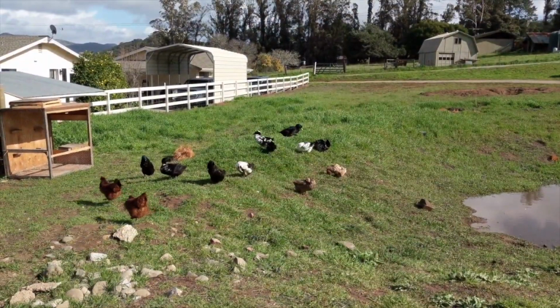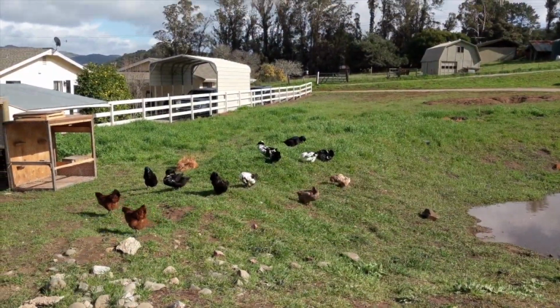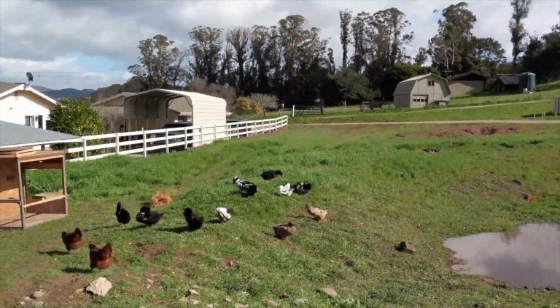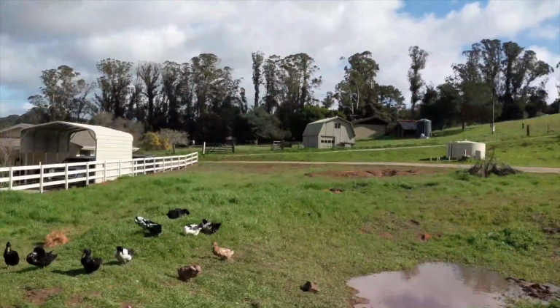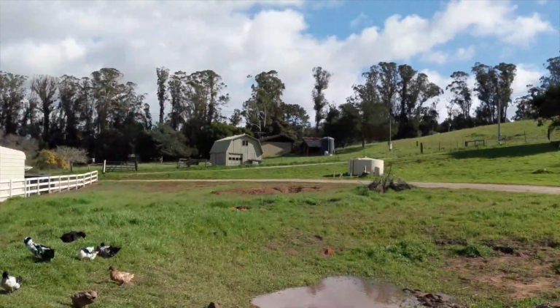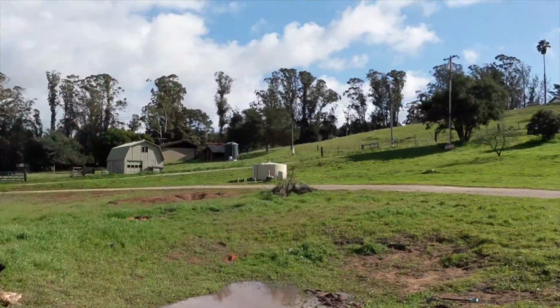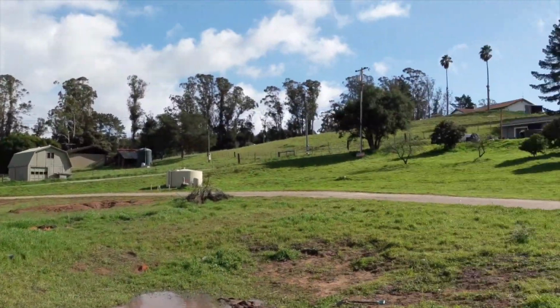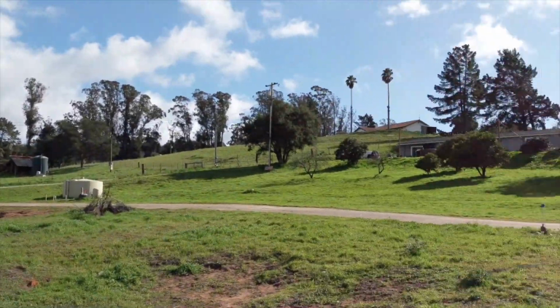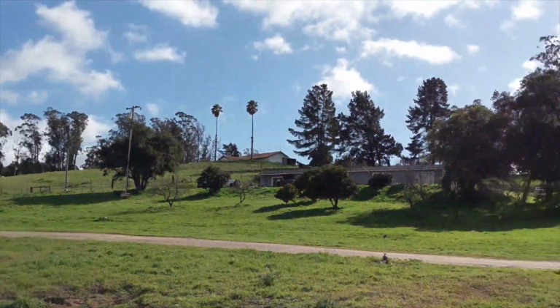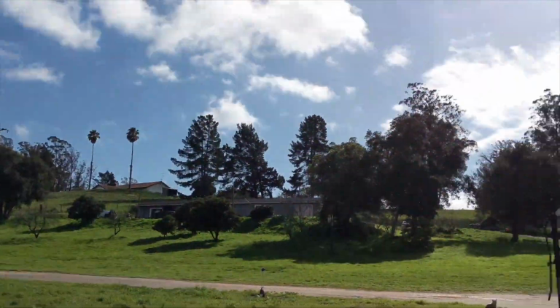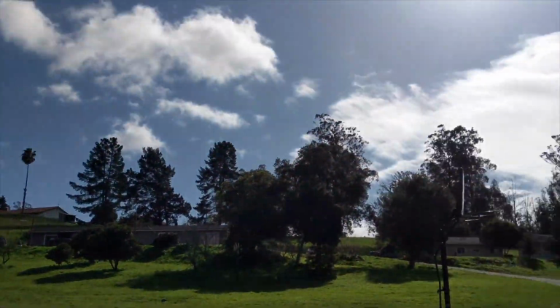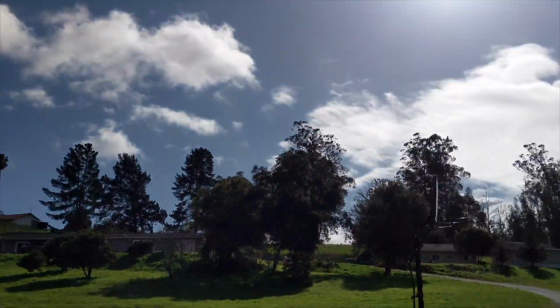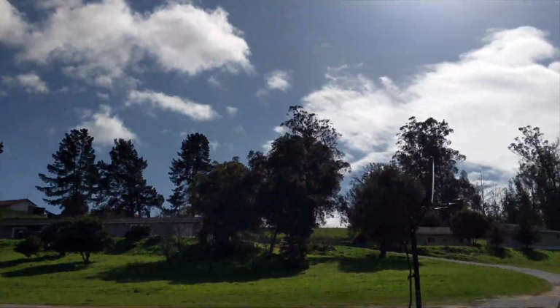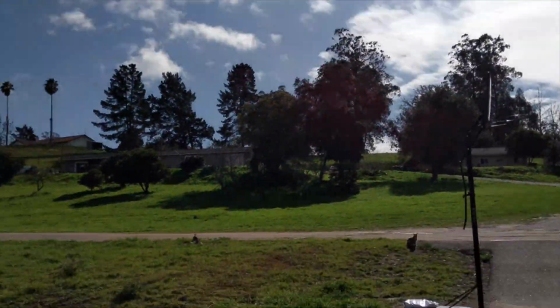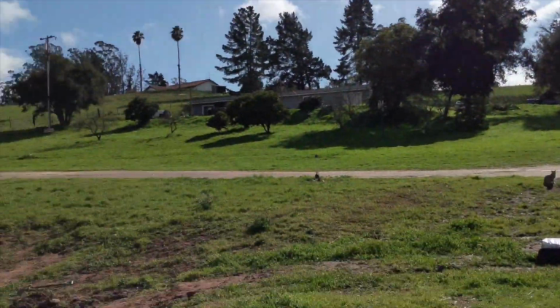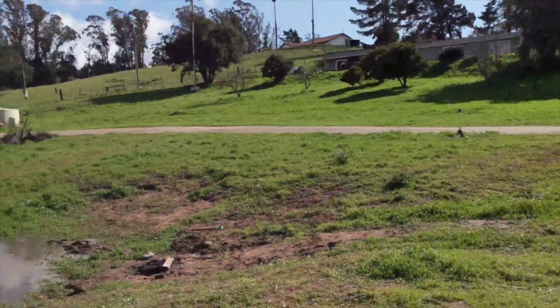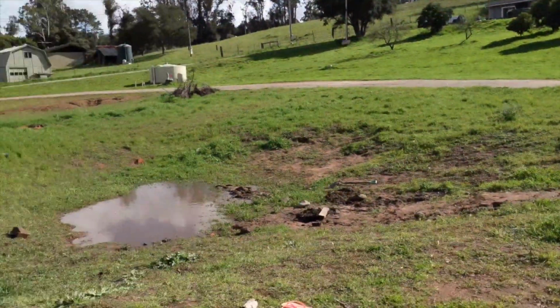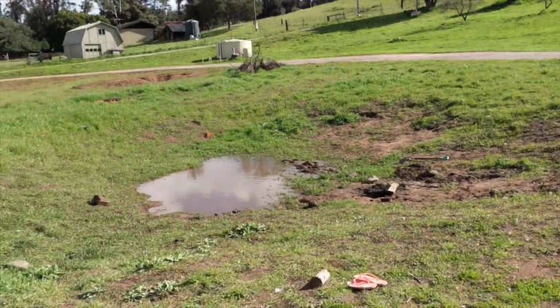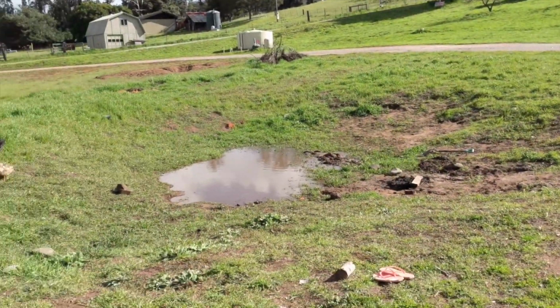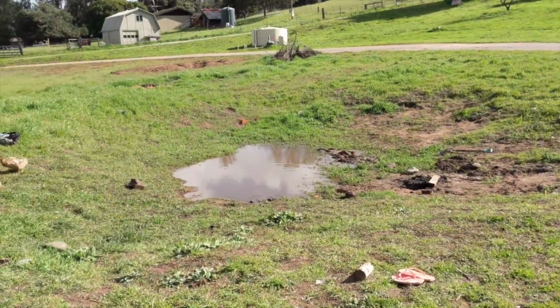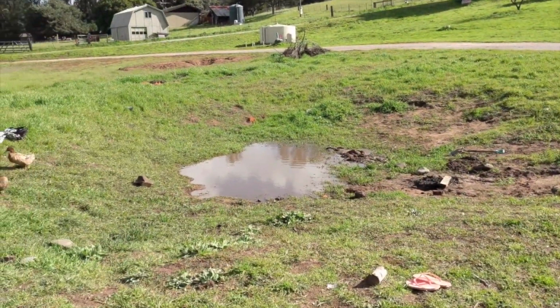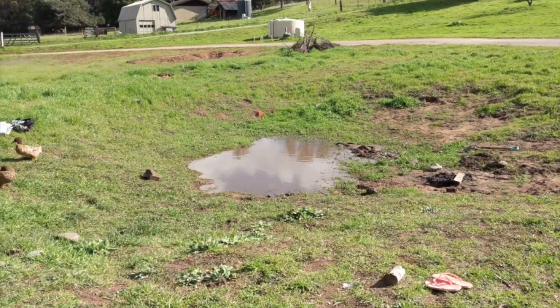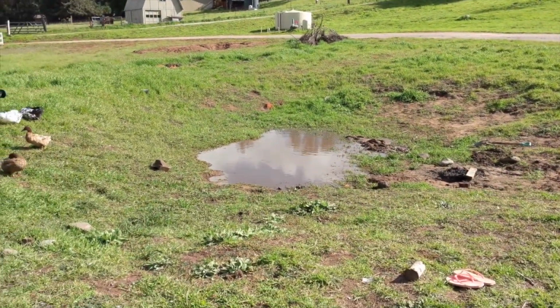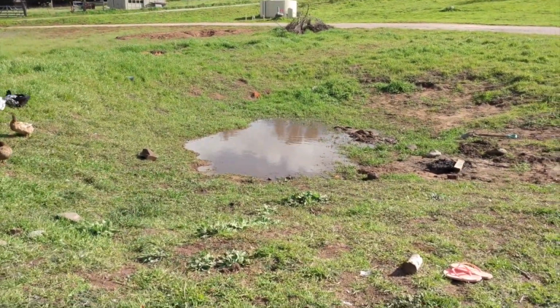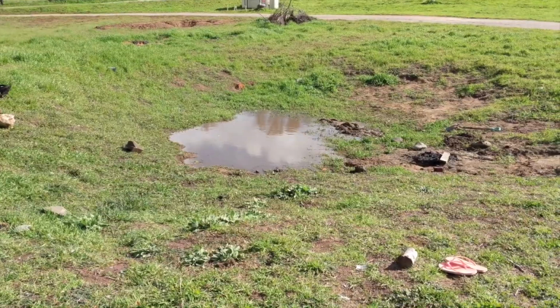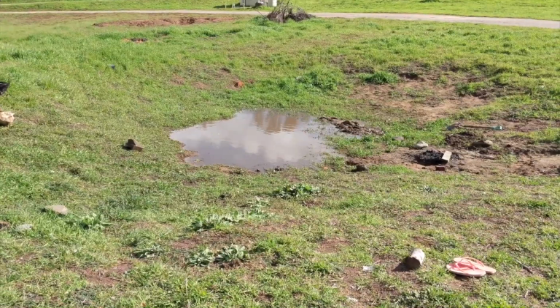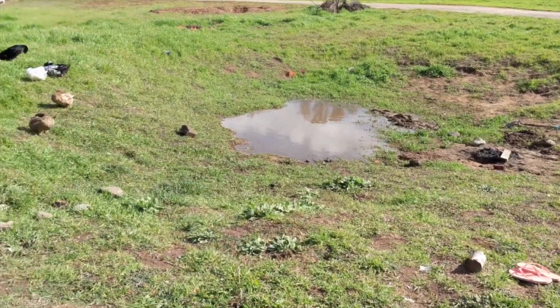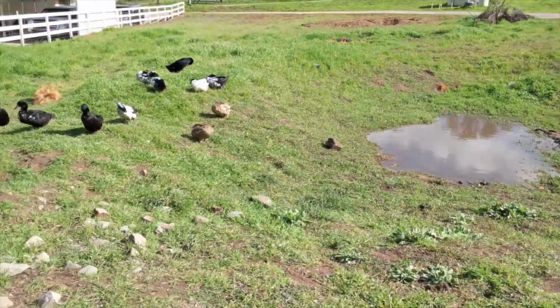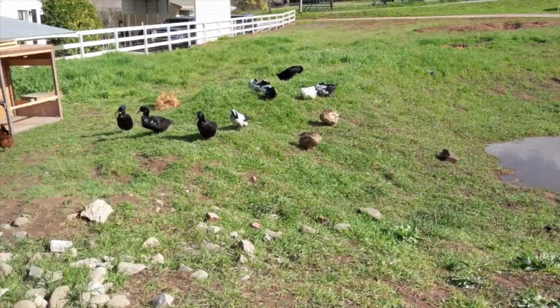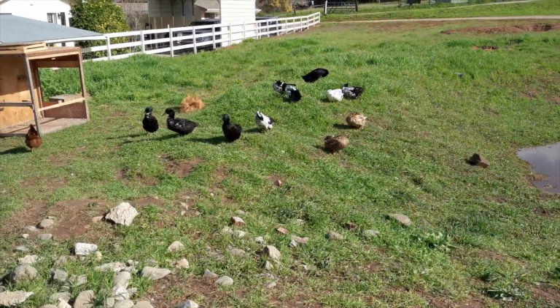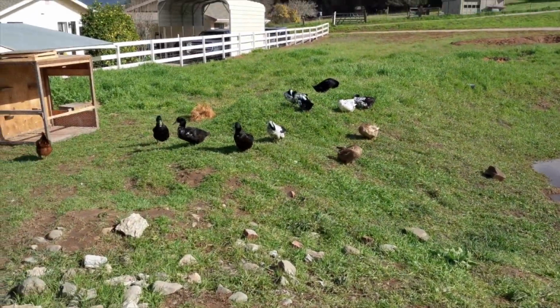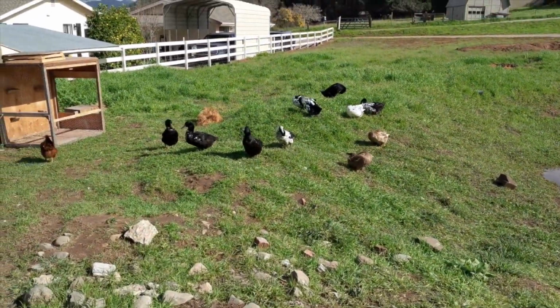We got sunny days again. I think the rain's done for a while. The water's staying, so the ground must be saturated. The ducks are loving that.